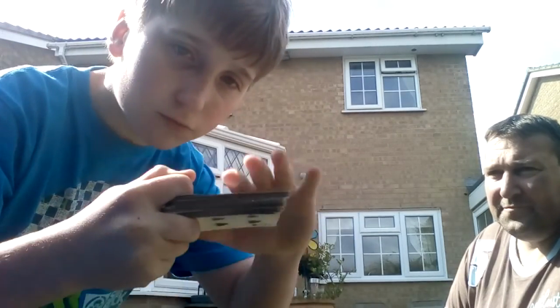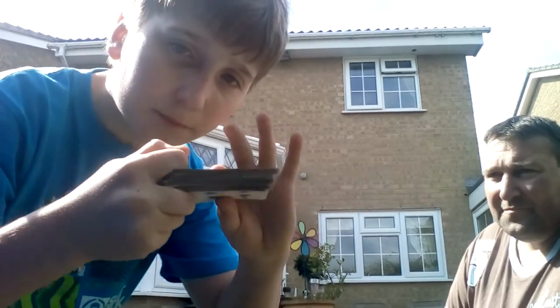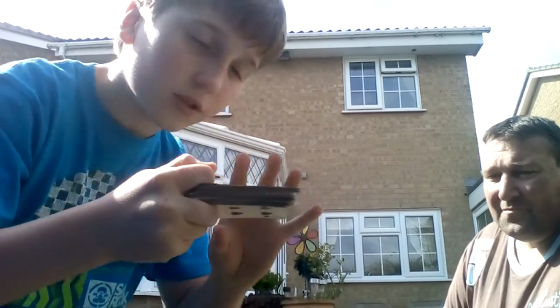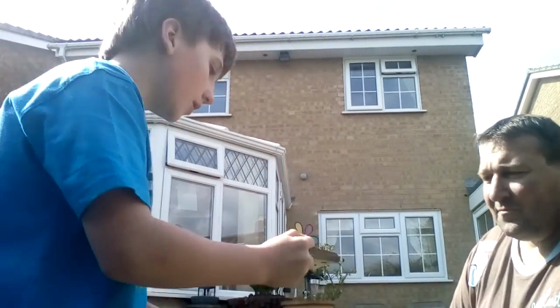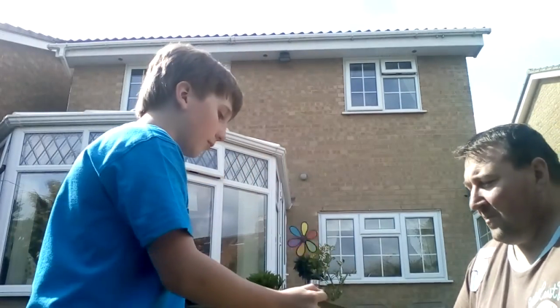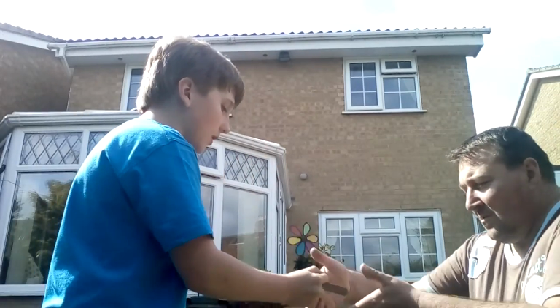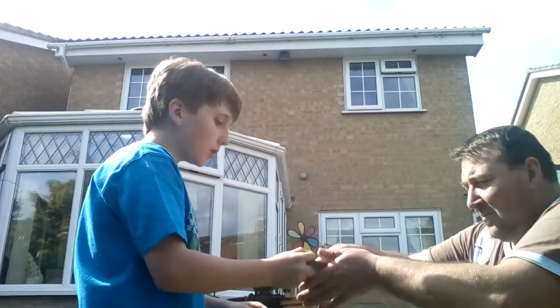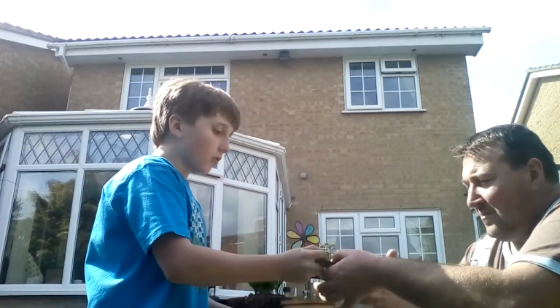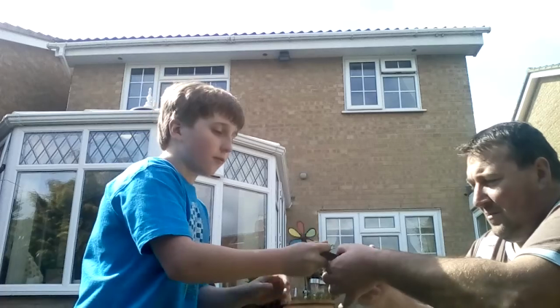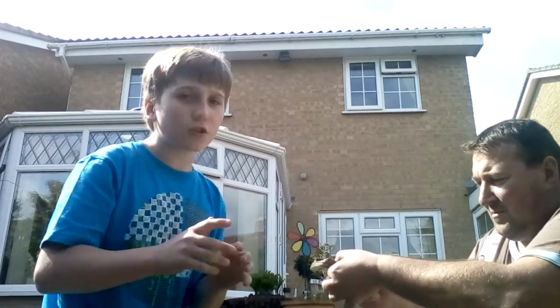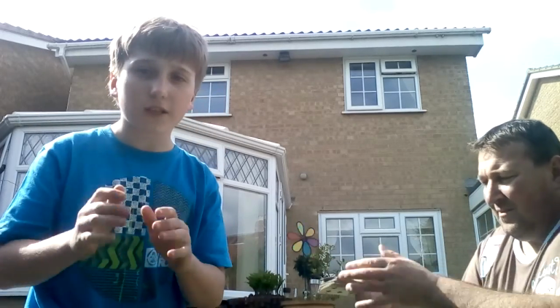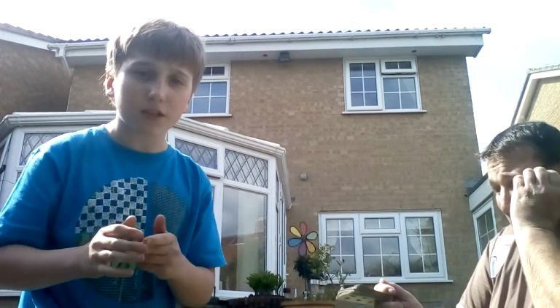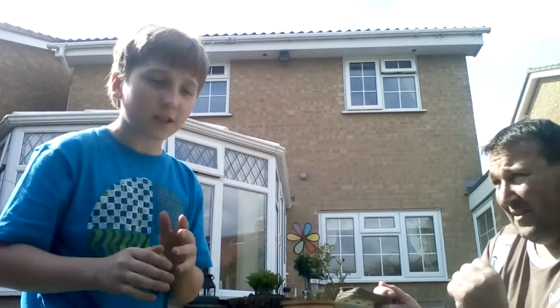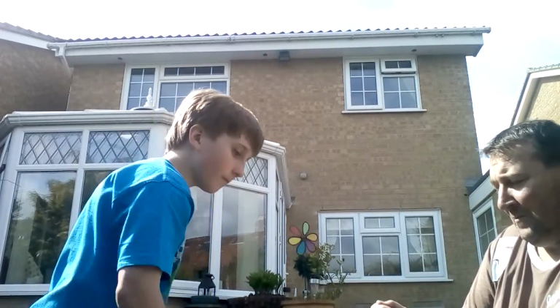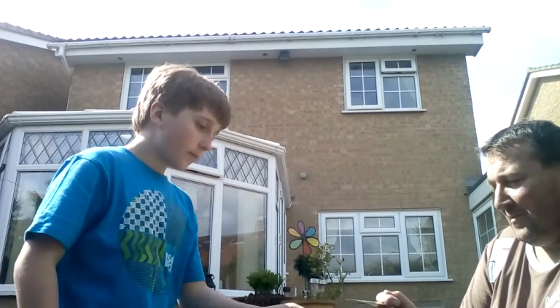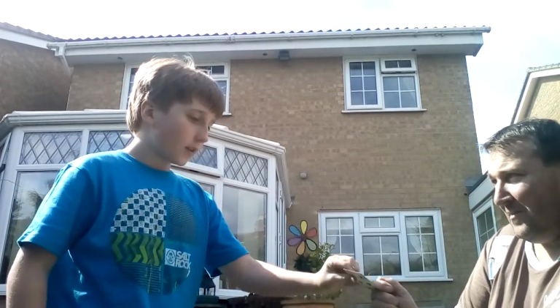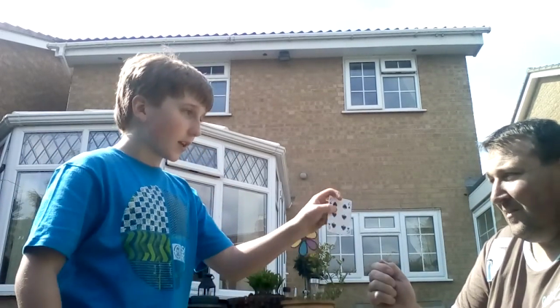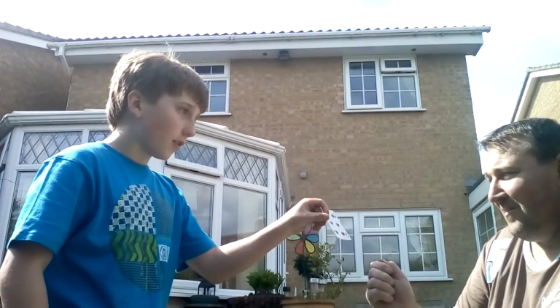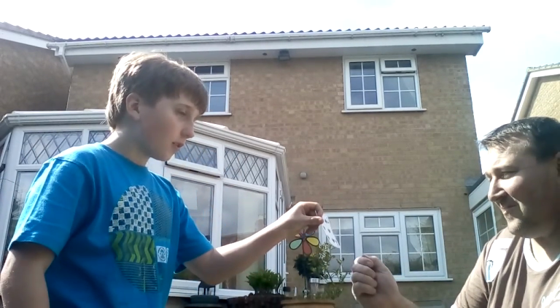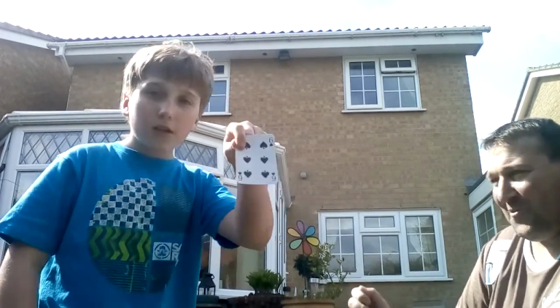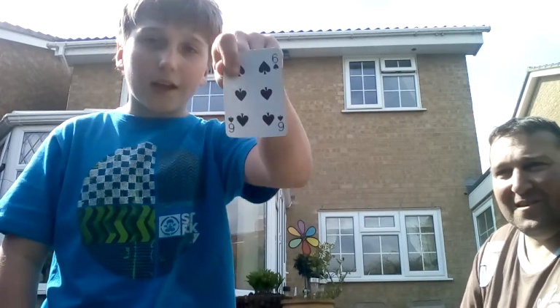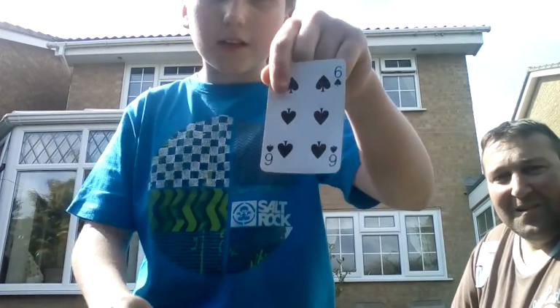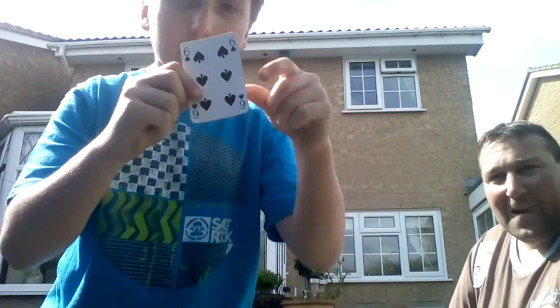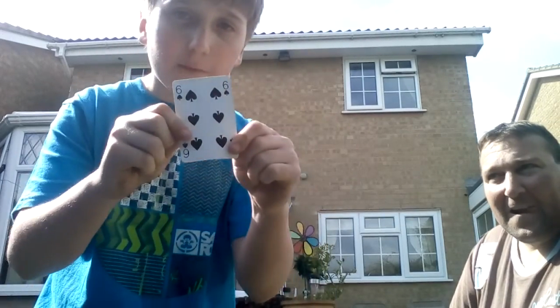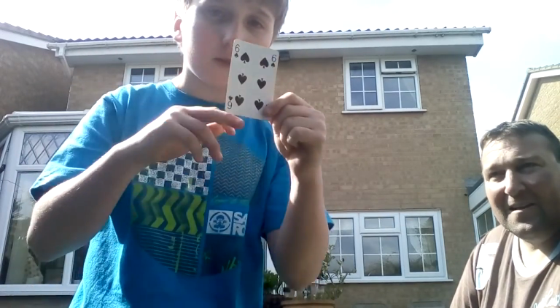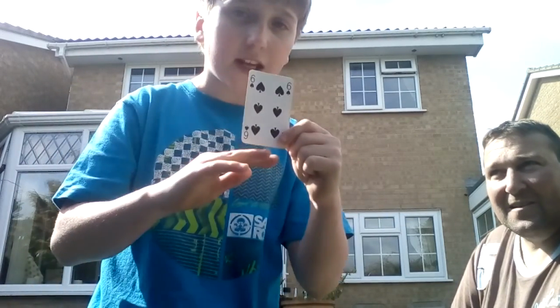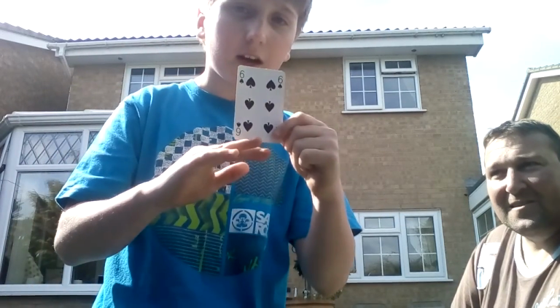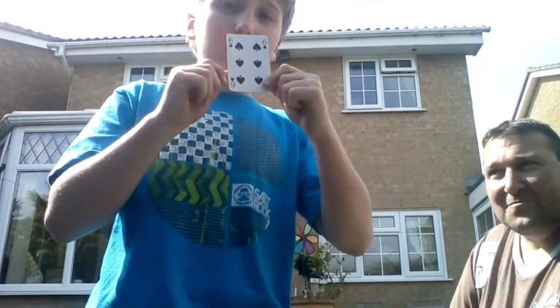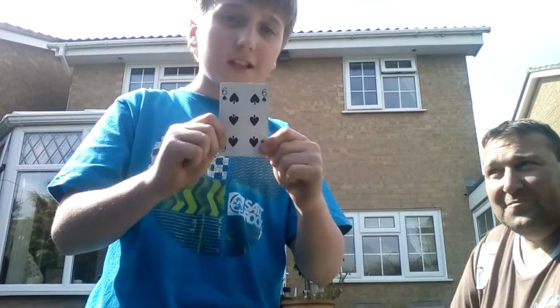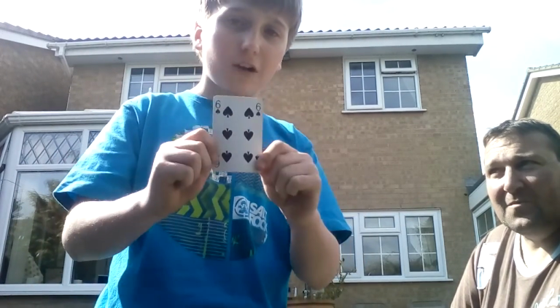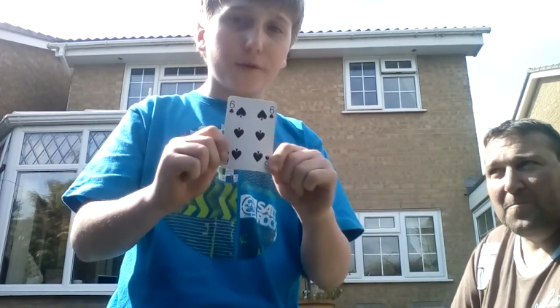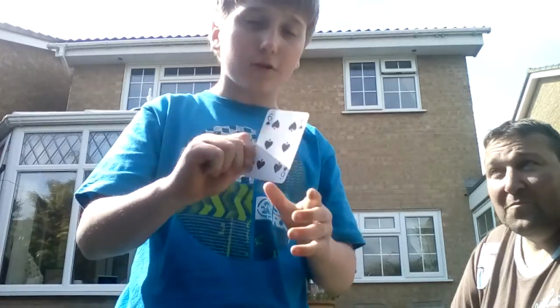This is really important. So my dad's going to hold it like that. What you've got to do is take them by surprise — is that your card? Yes, it is my card. And then at the bottom of the pack, it will stay down there.